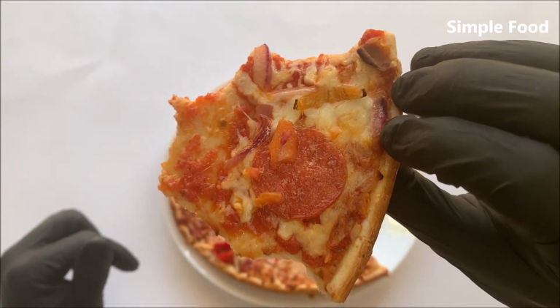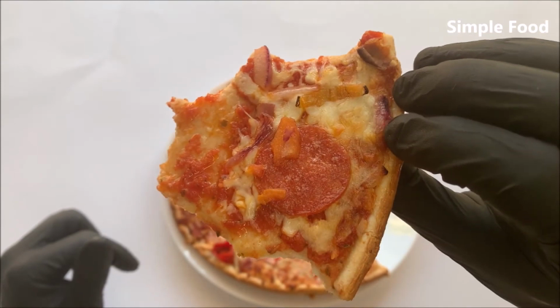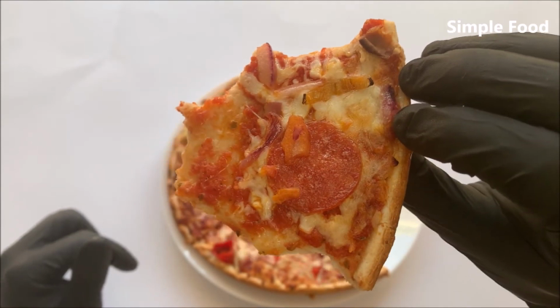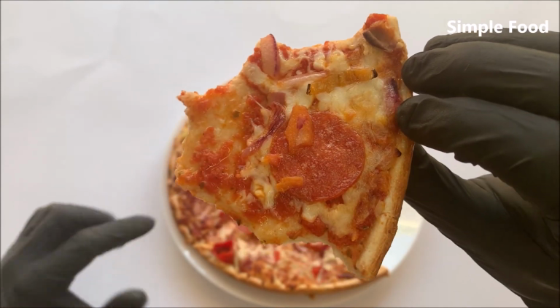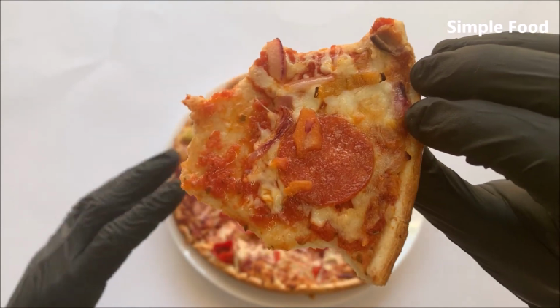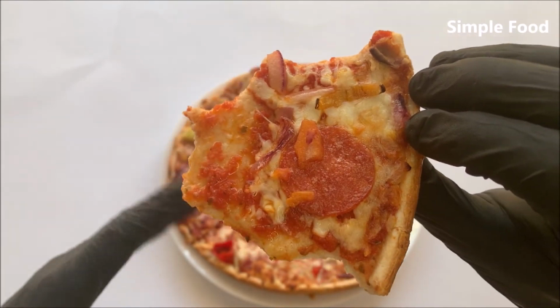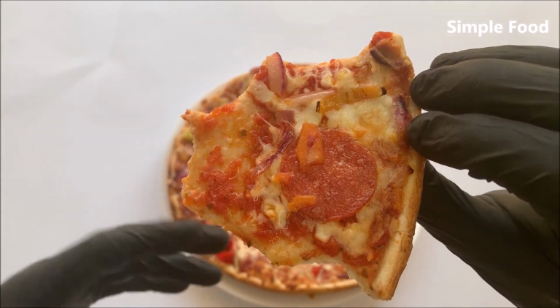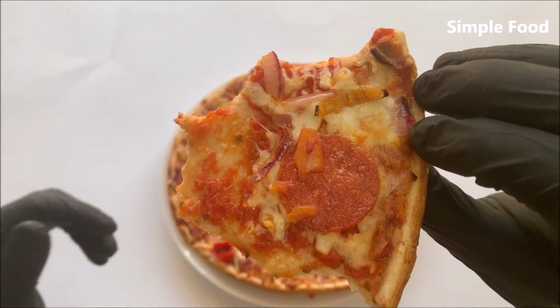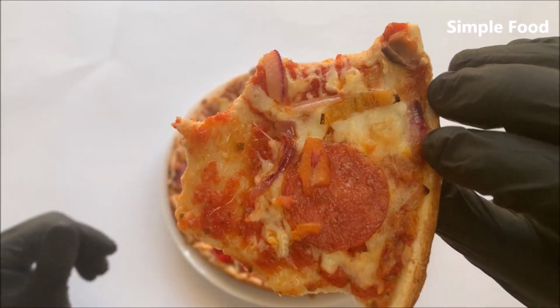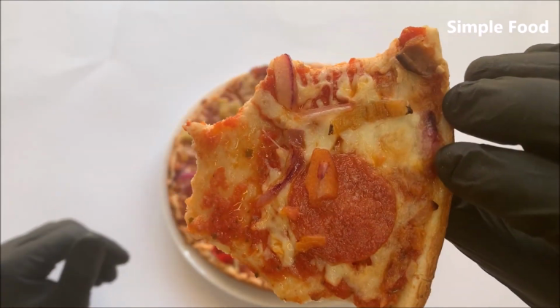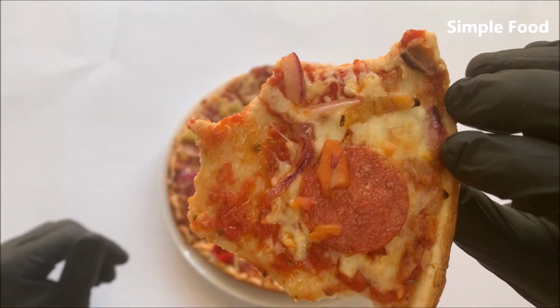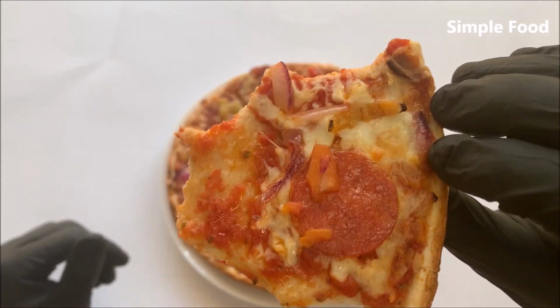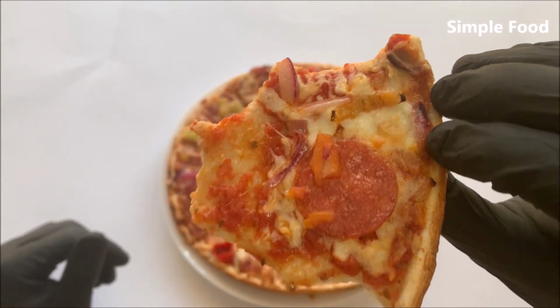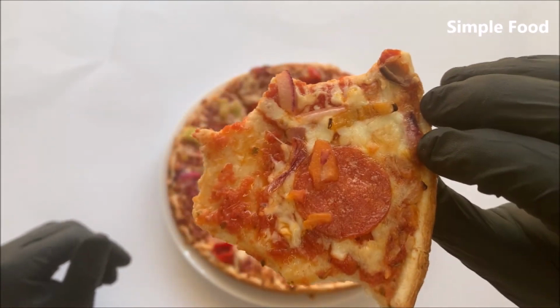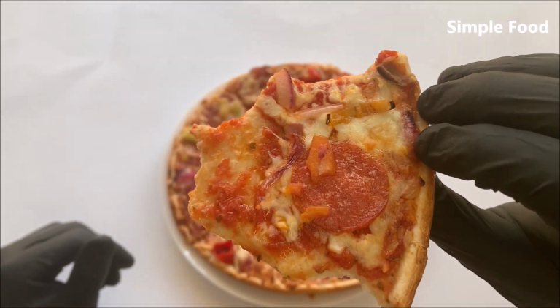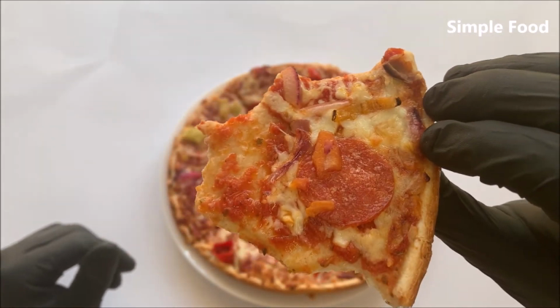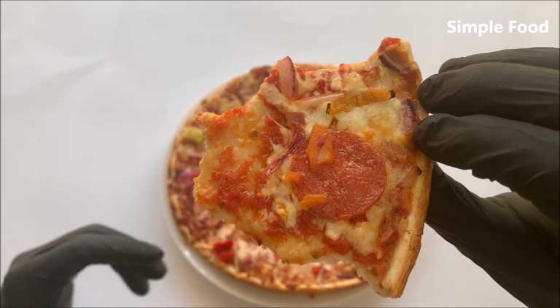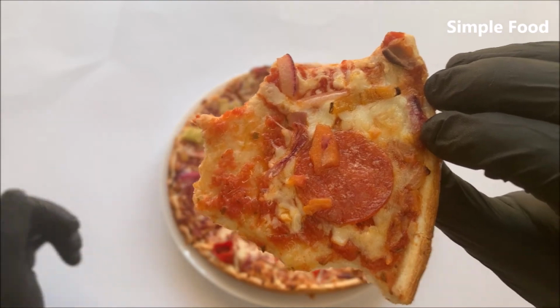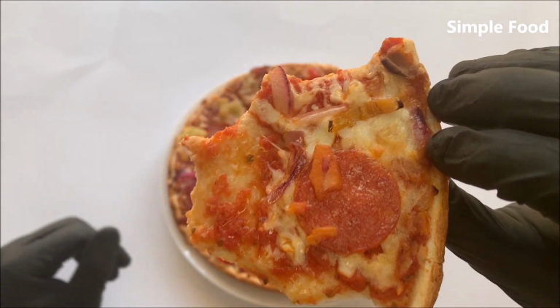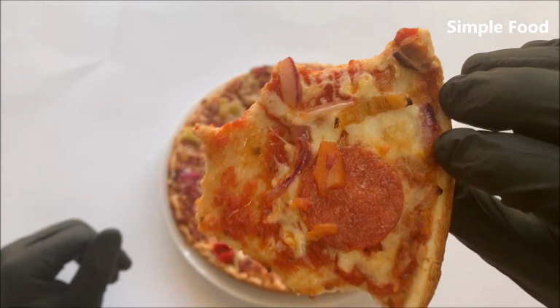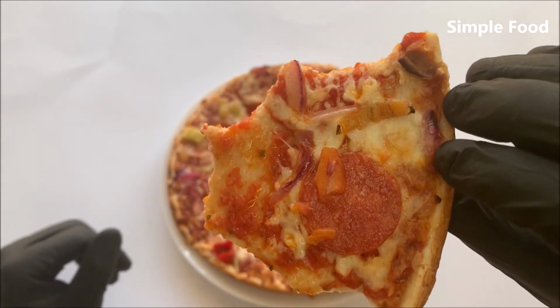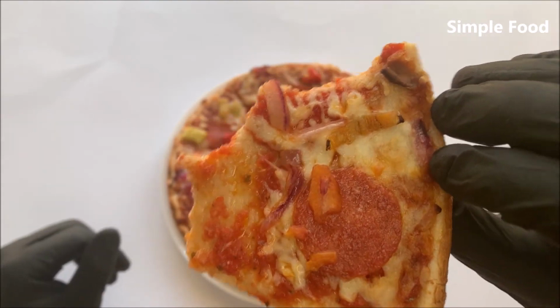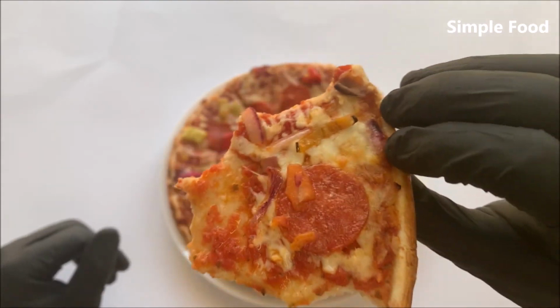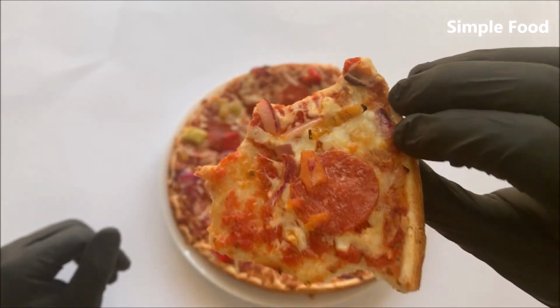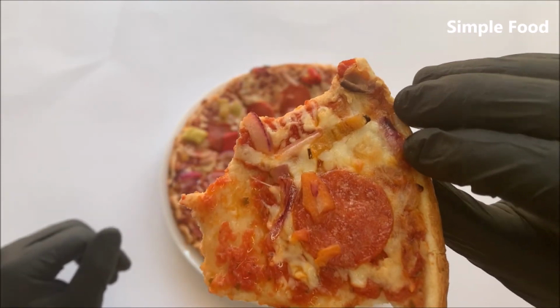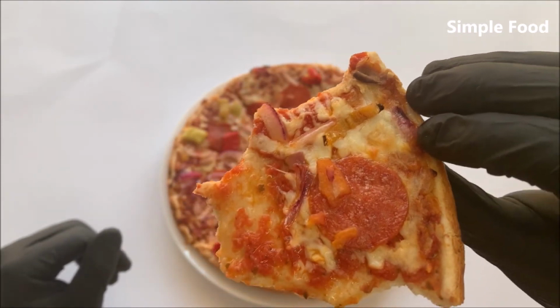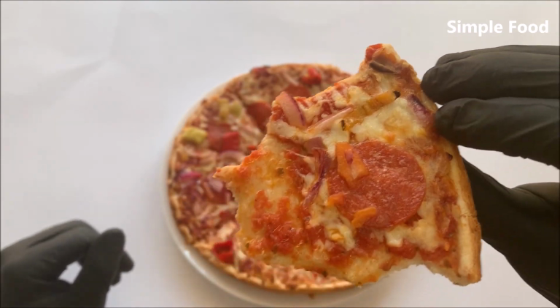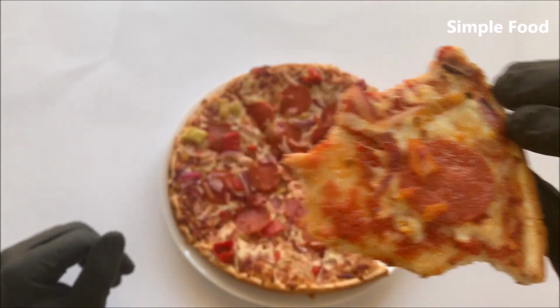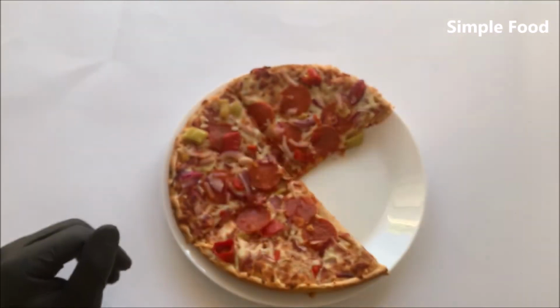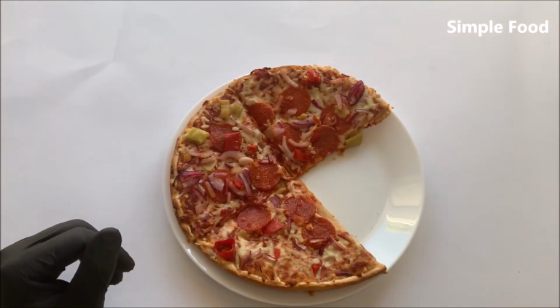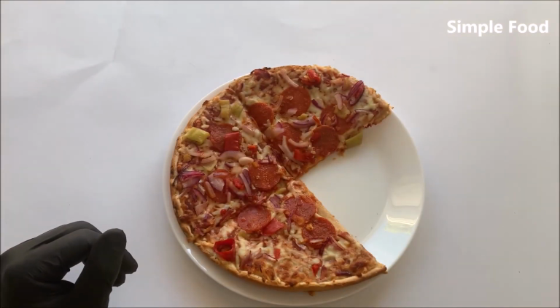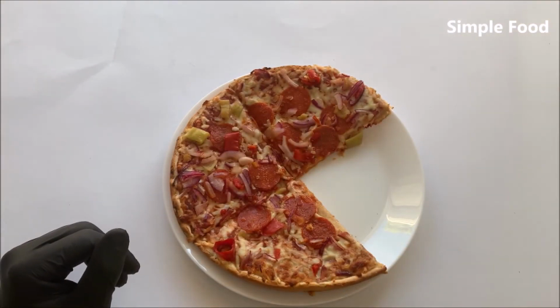It's not extremely cheesy either. It's good, it's not dry. I like it.